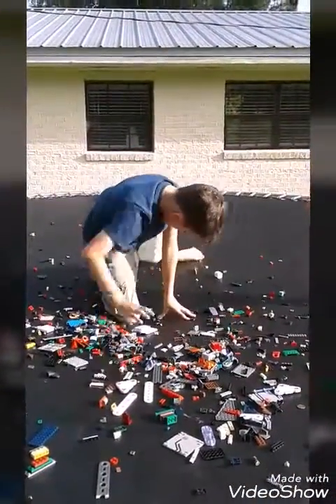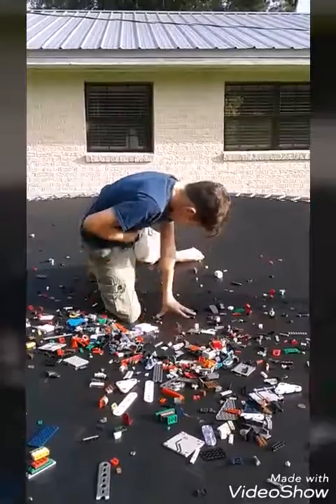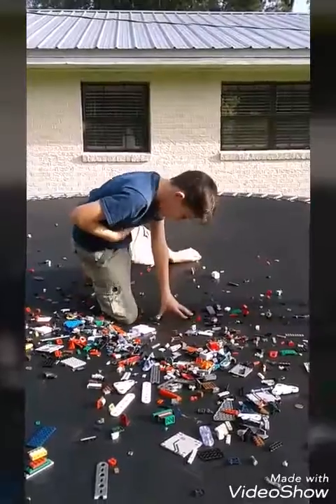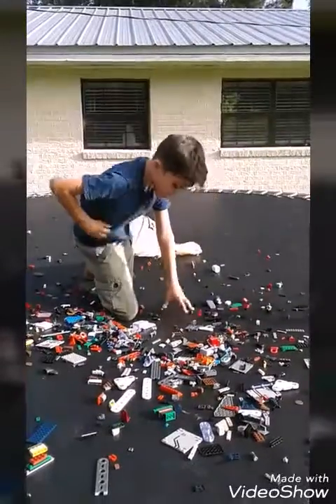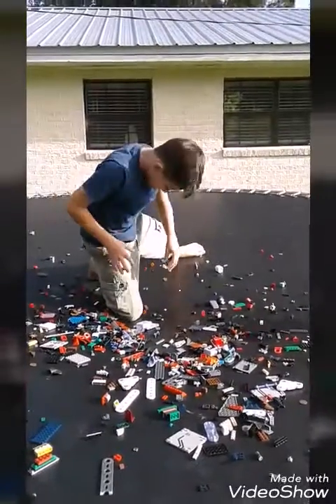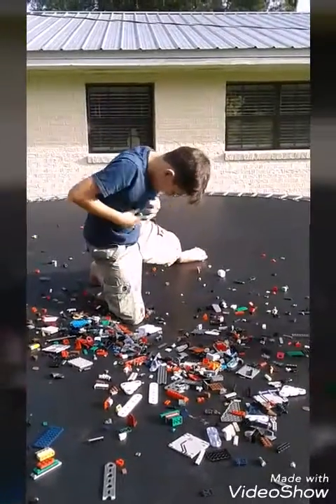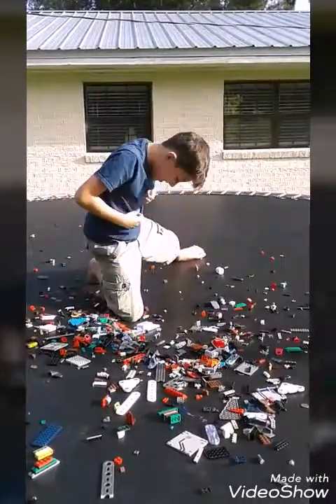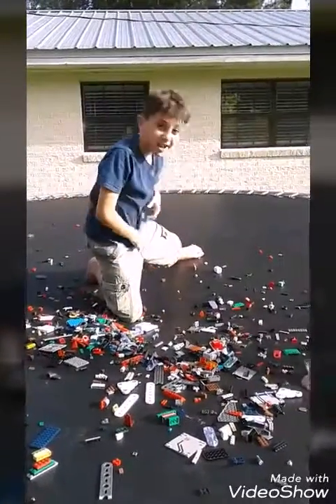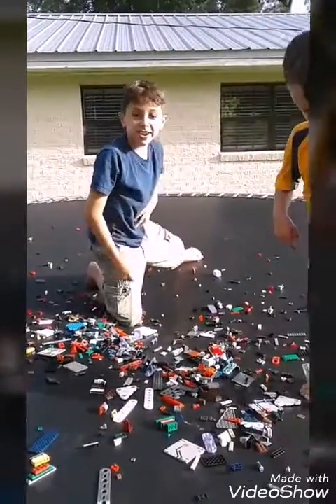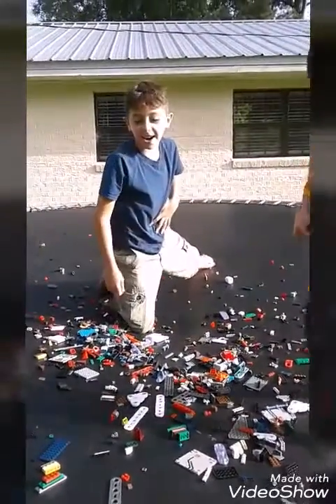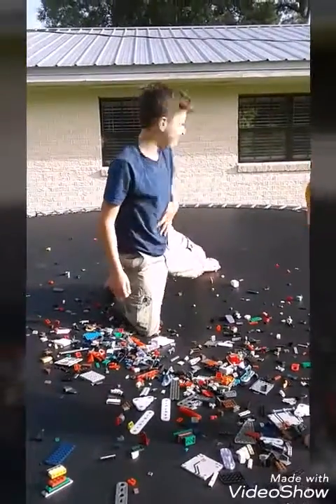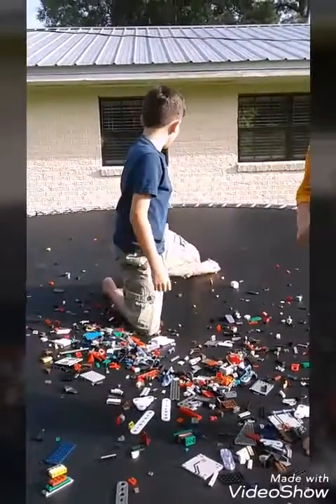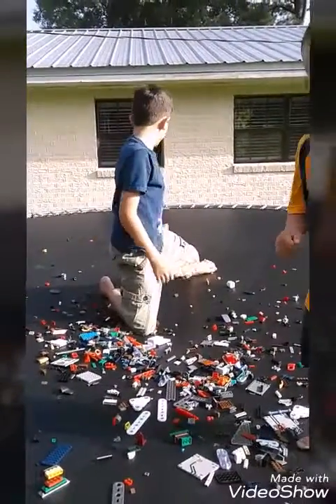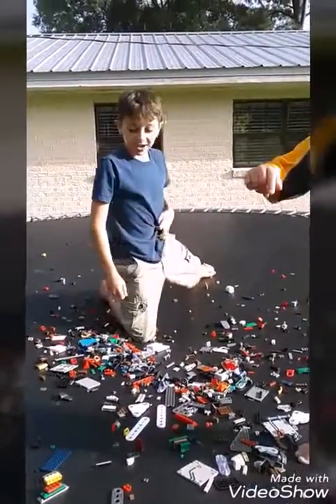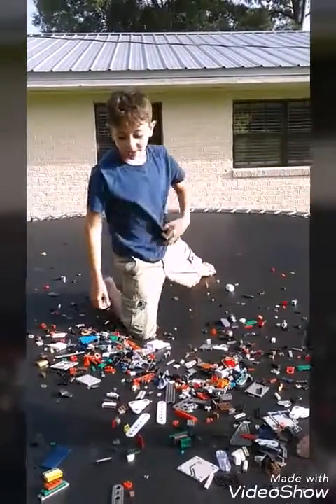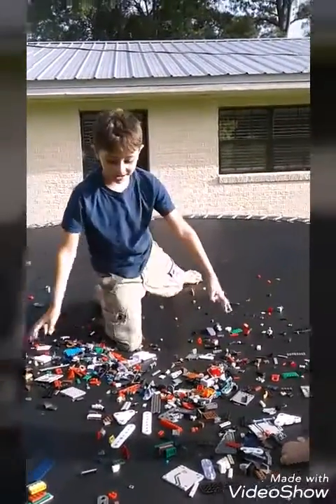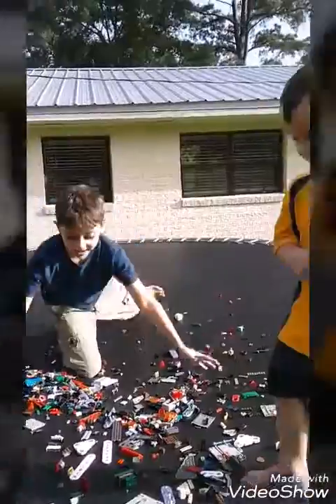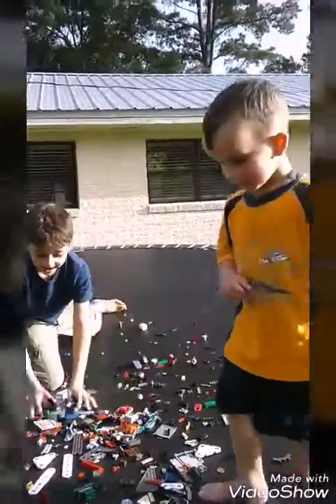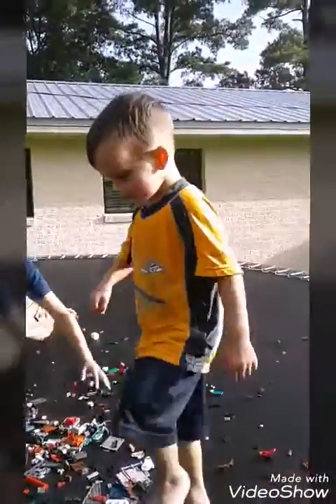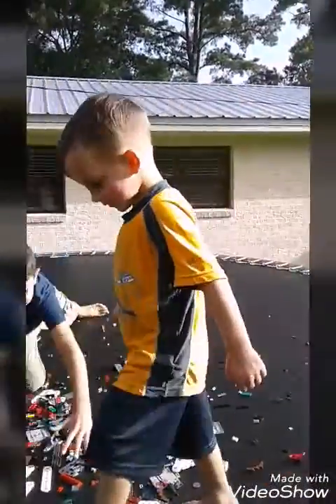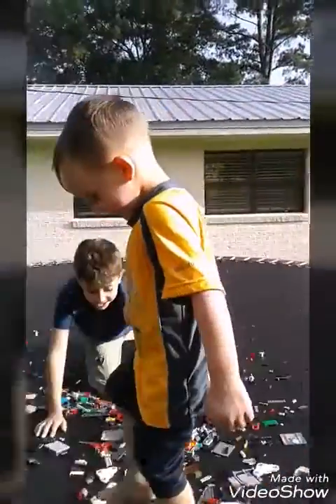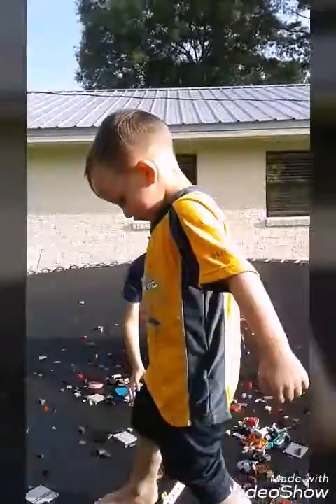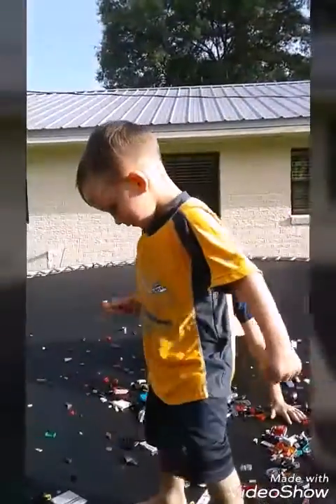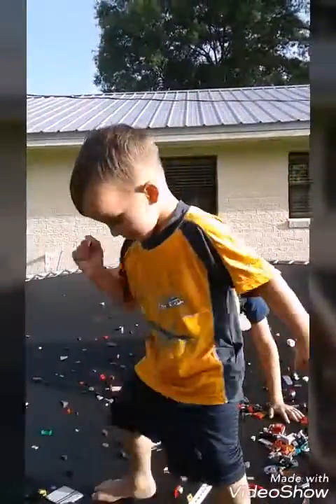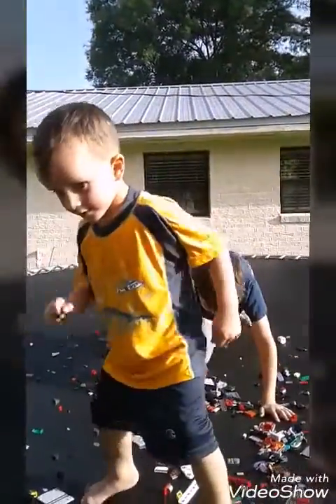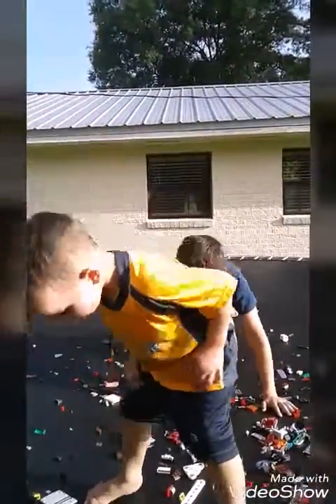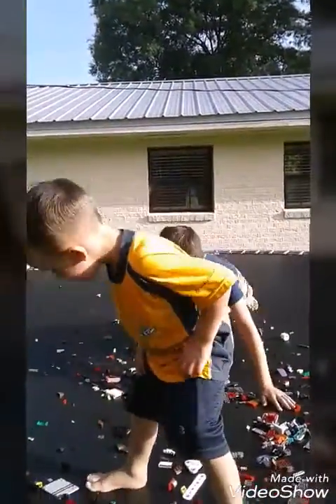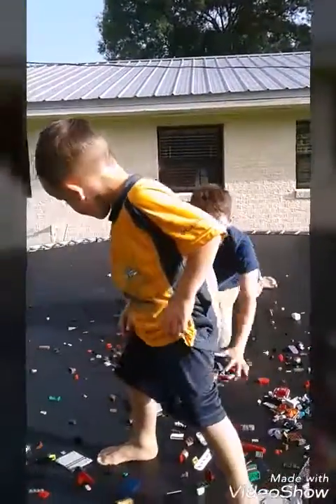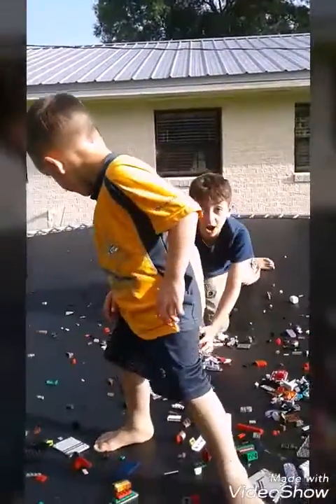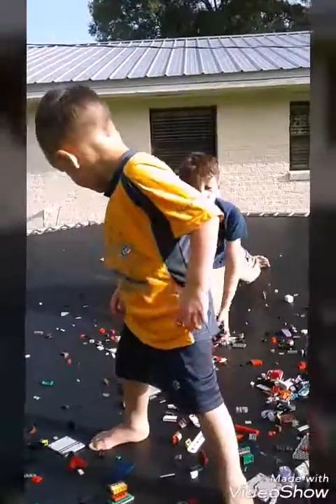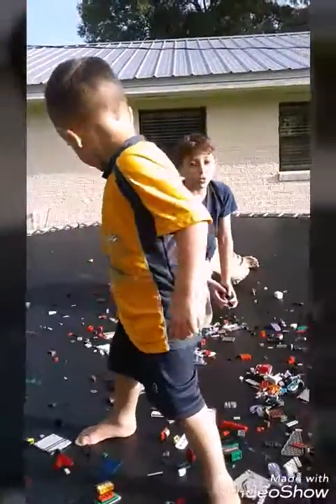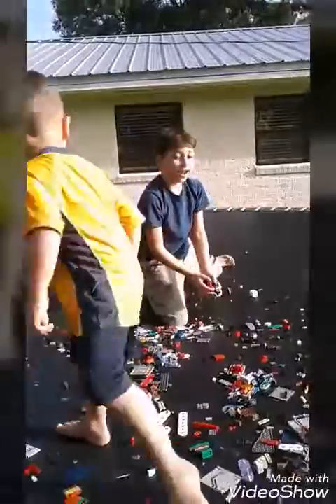Oh, that hurt. That hurt. This is the Lego Rain.